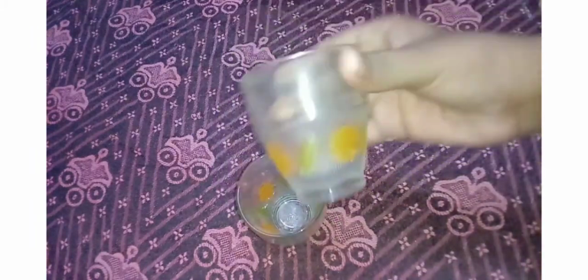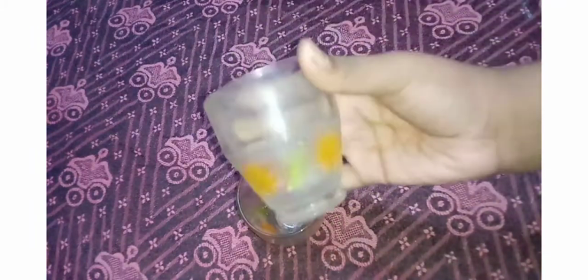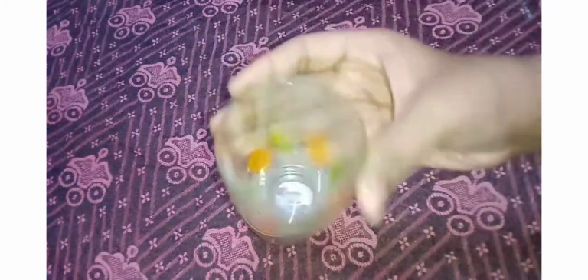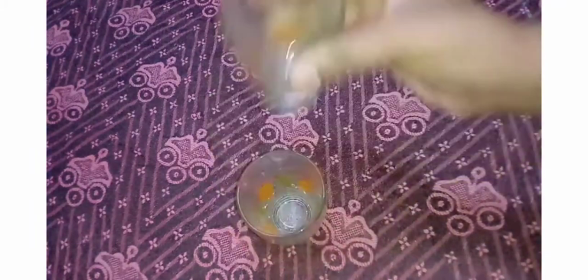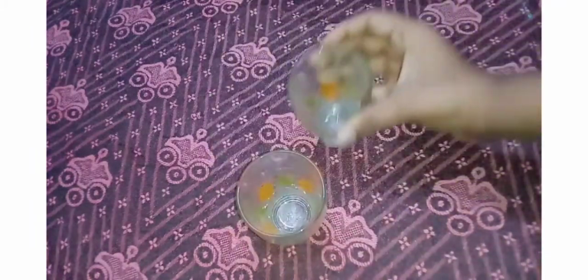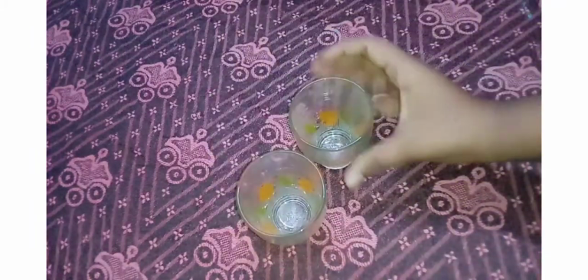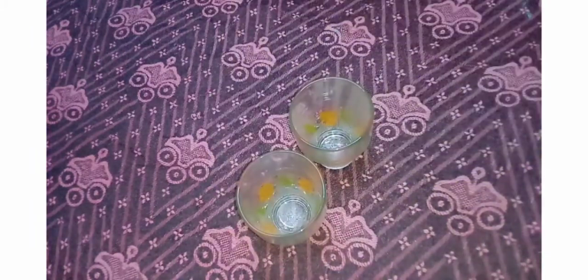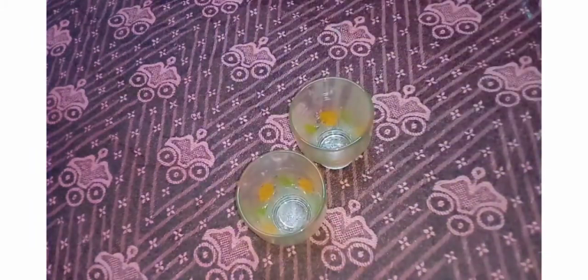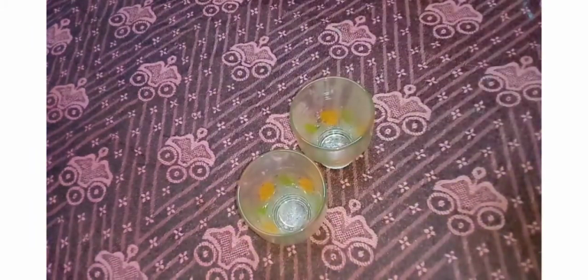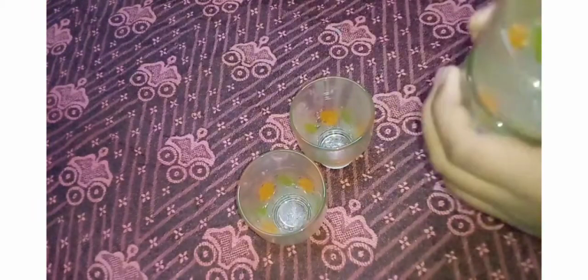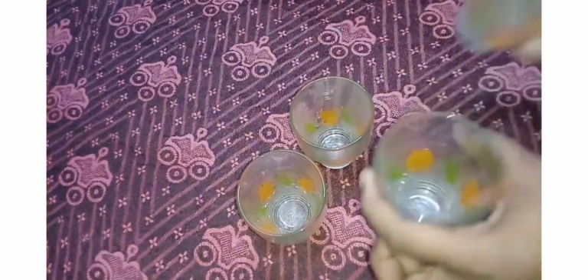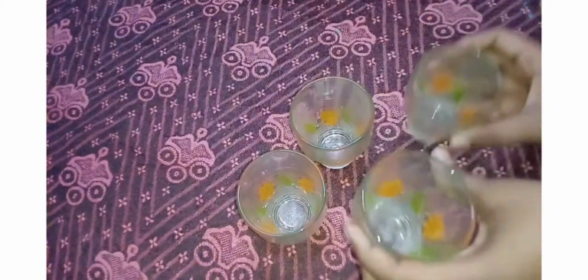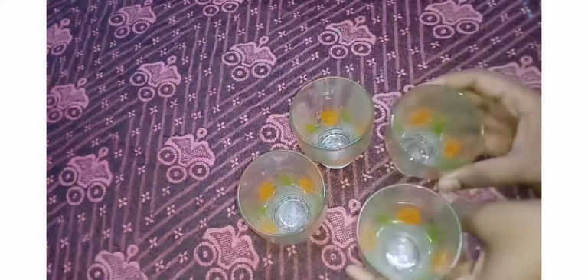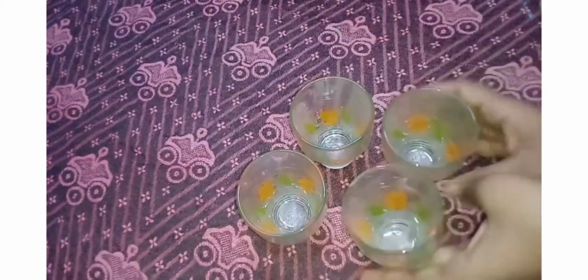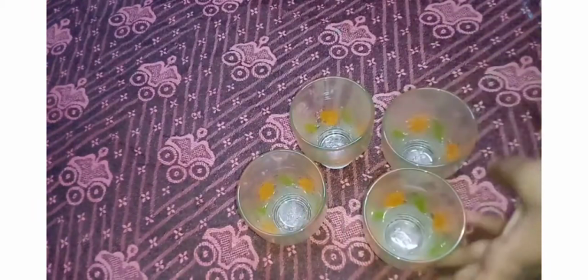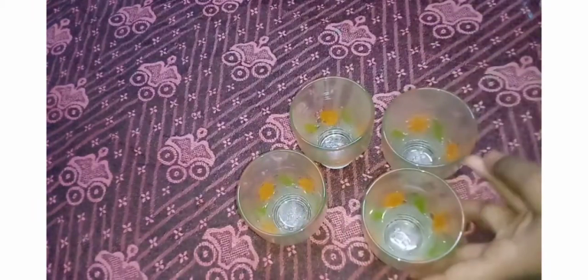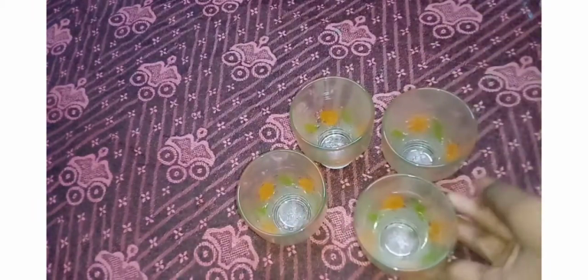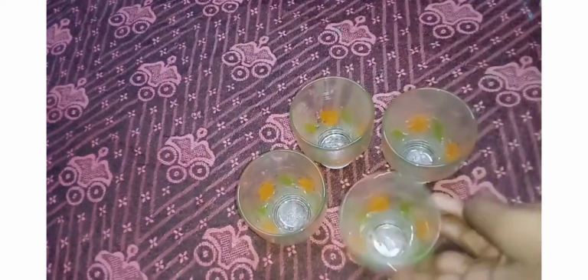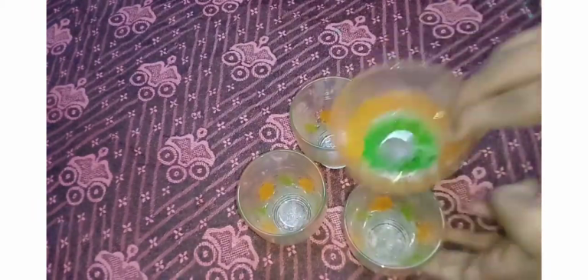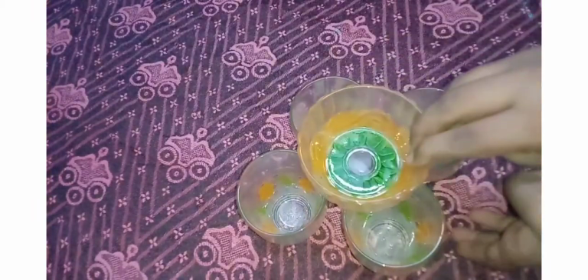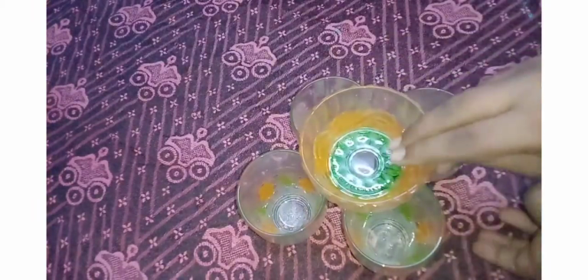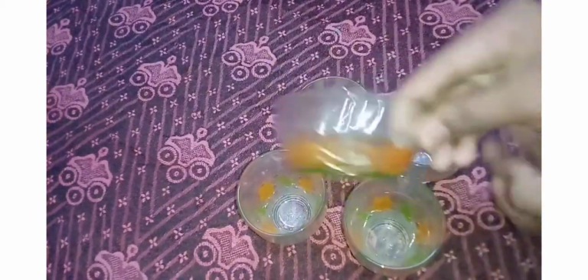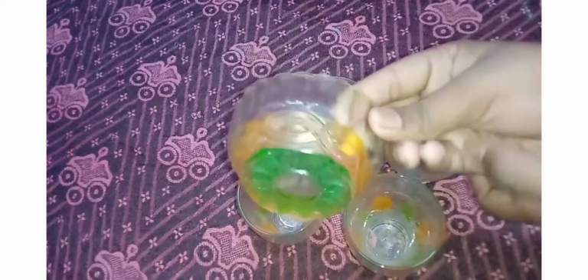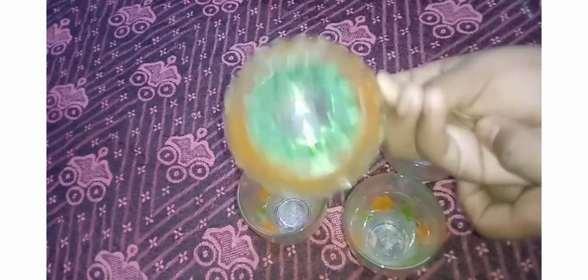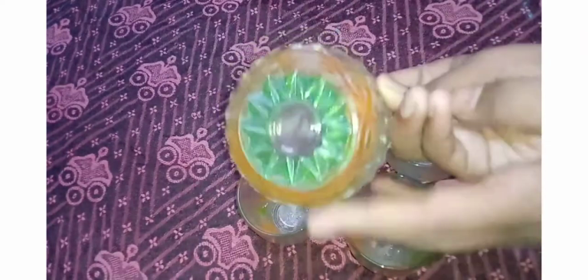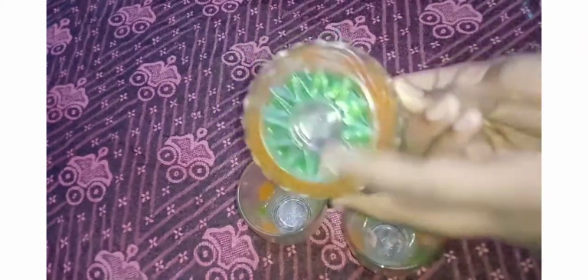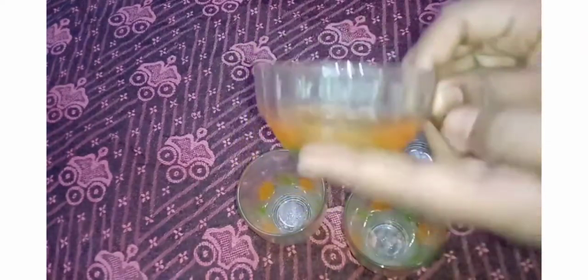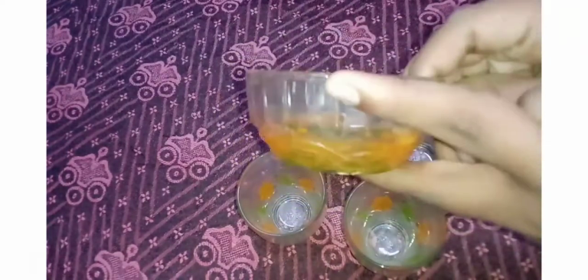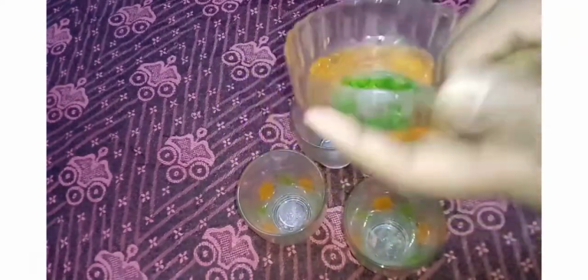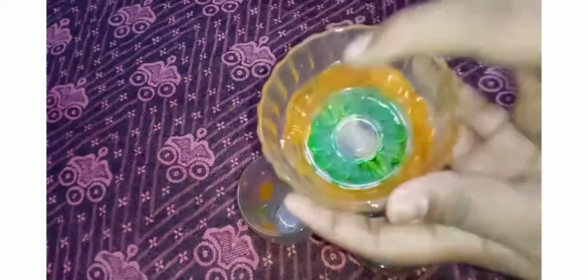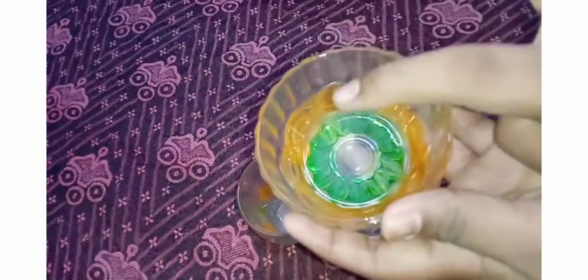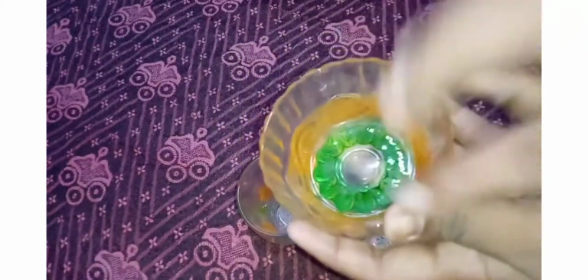First, we have a glass tumbler. We have 4 tumblers. This is a bowl. We have a little design. That is our craft.